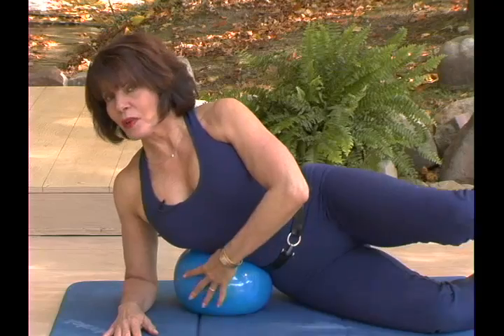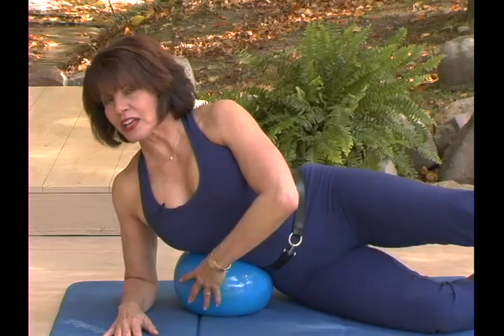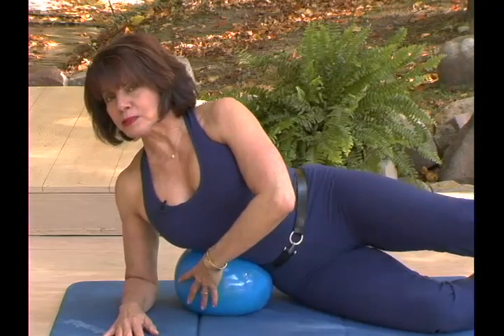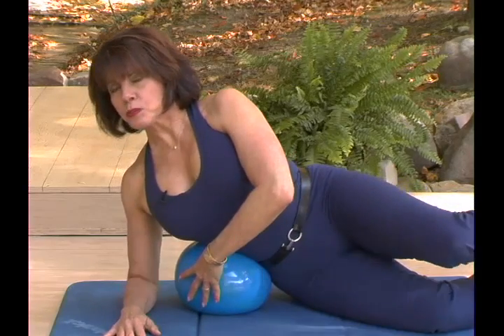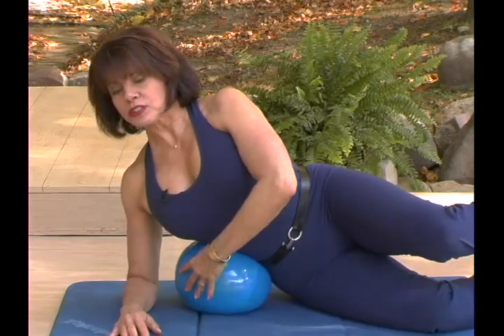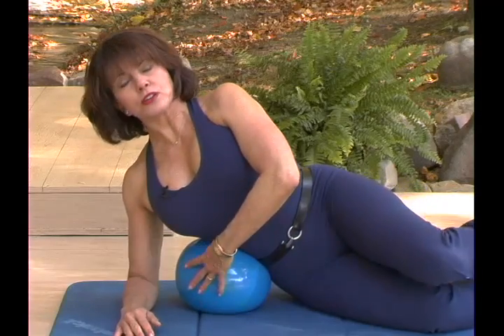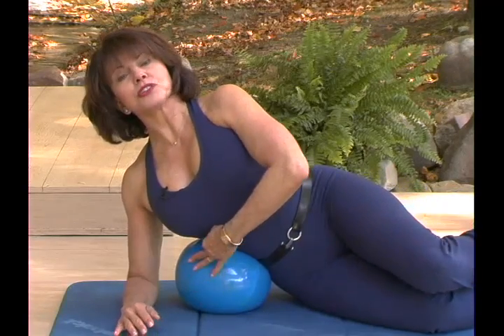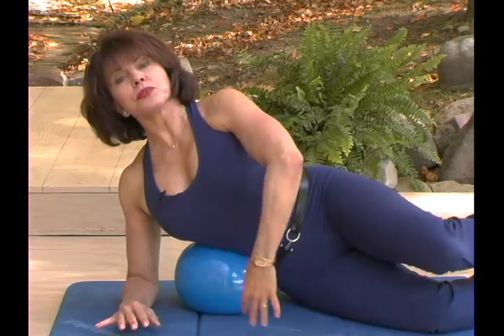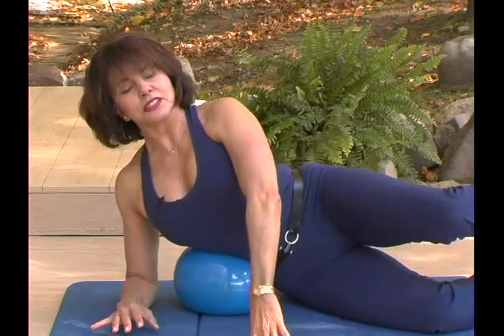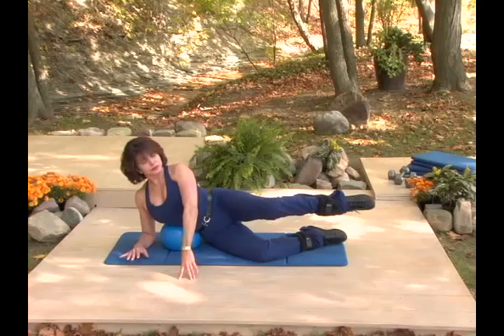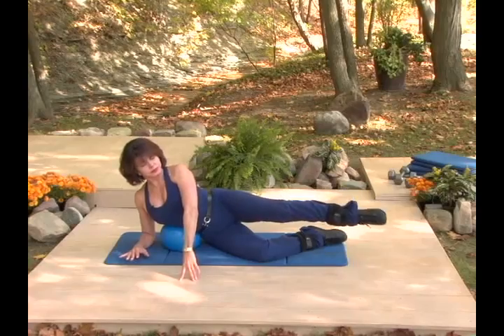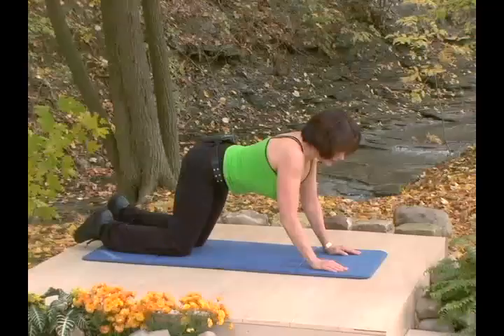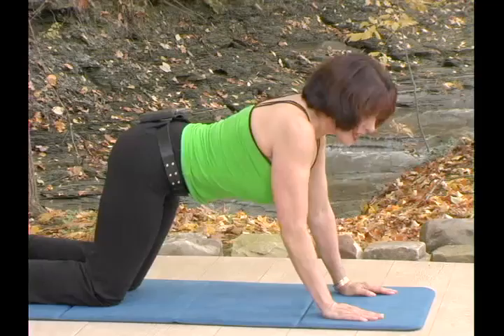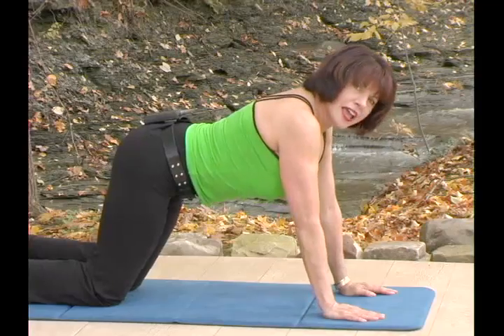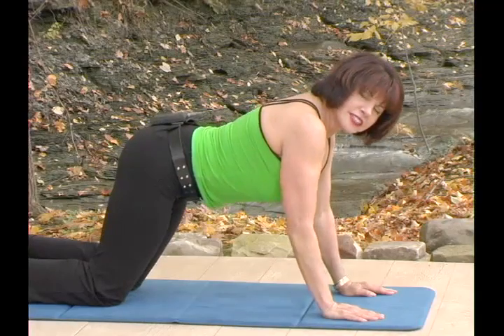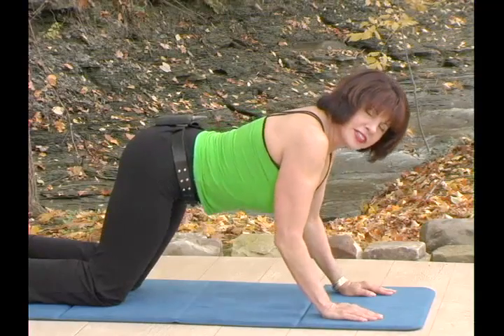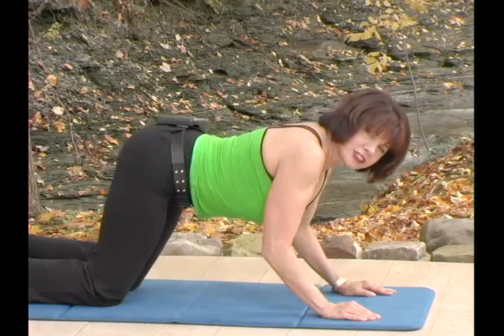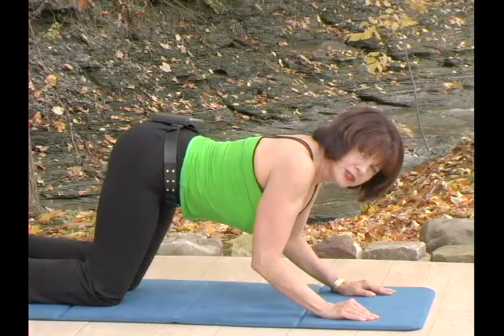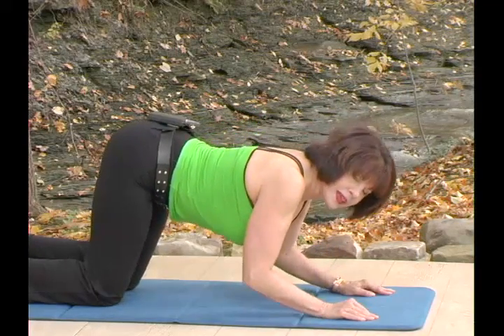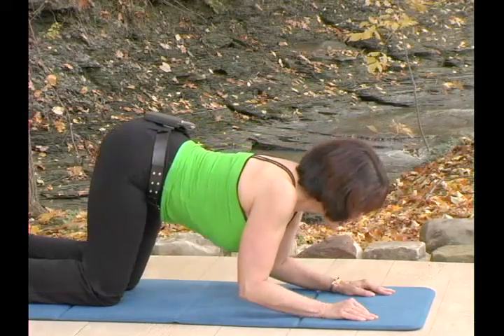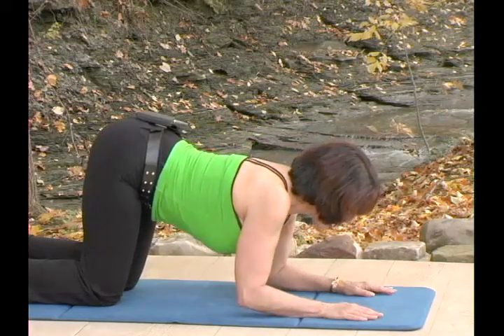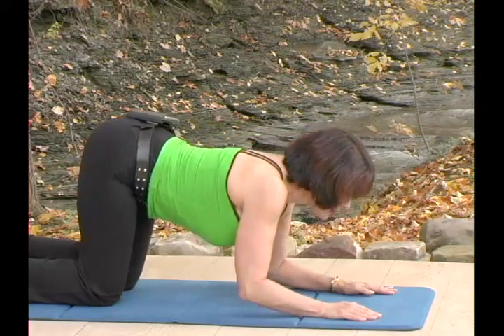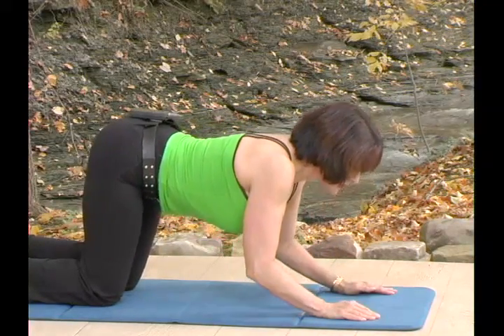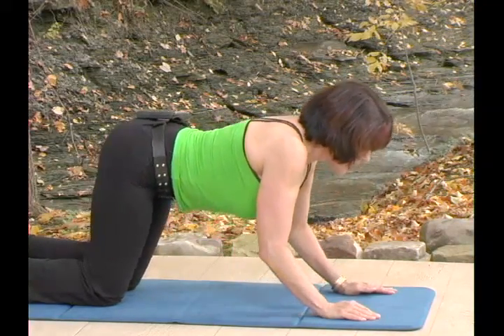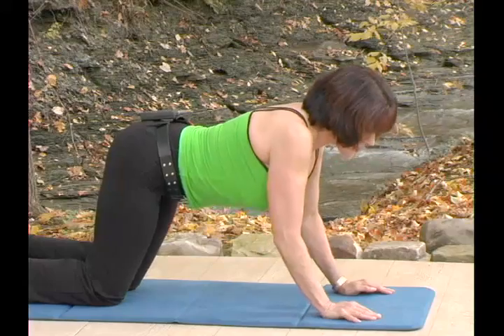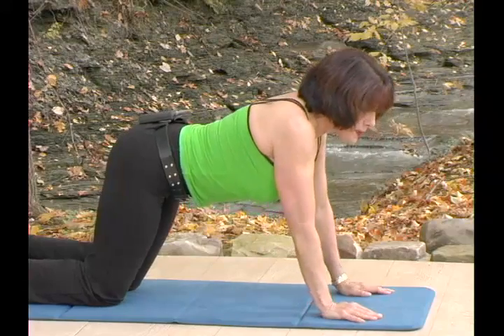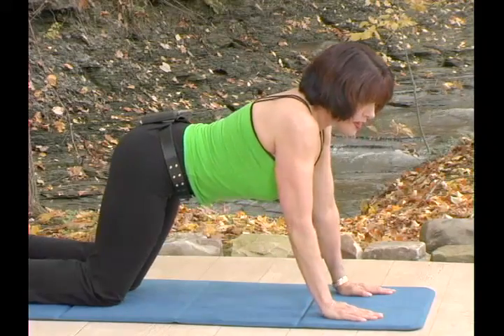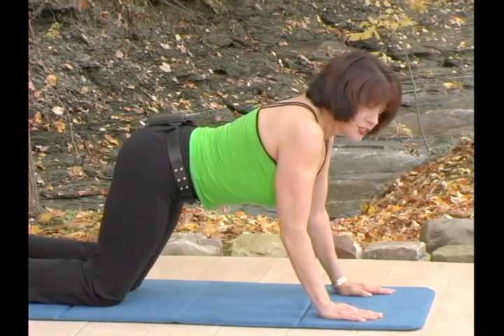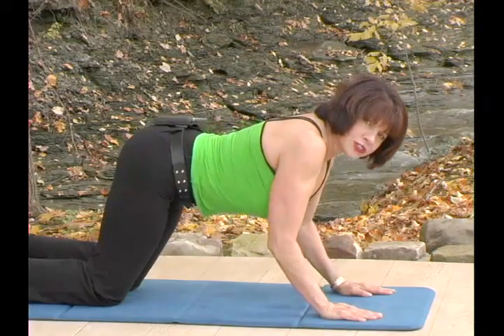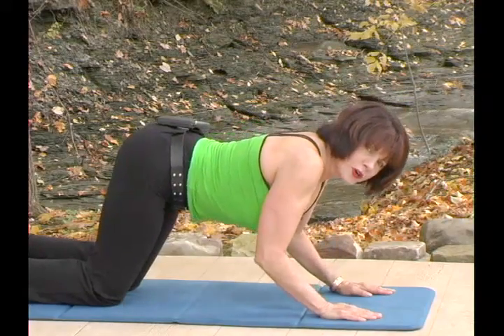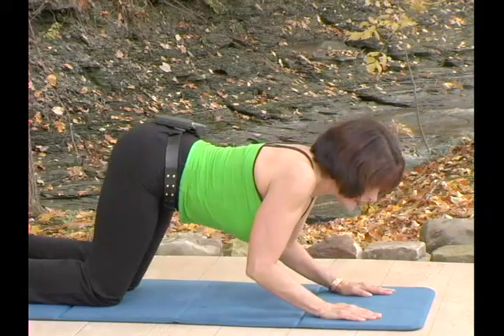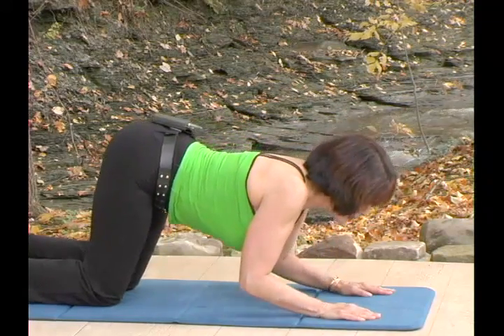Remember, you're not collapsing into the ball — it's just there to remind you to lift the ribcage. Now the secret to this exercise, the way to make it intense and effective, is to keep the shoulders forward of the elbows.